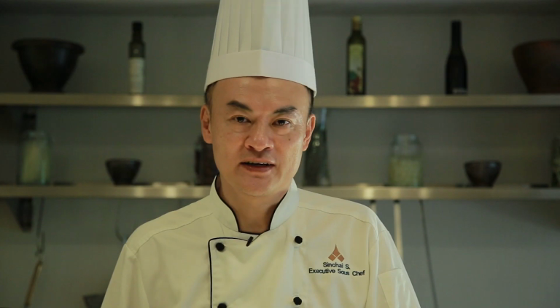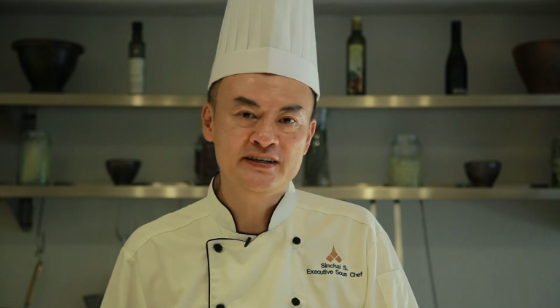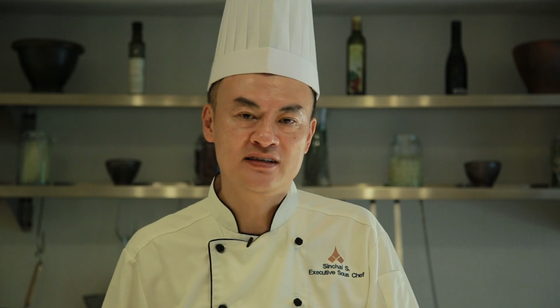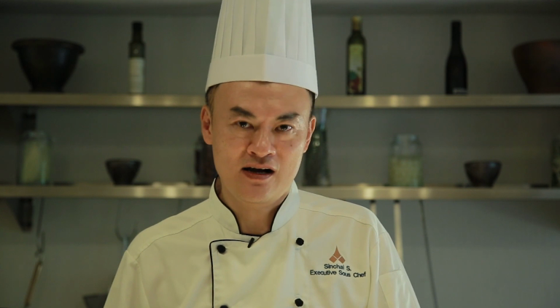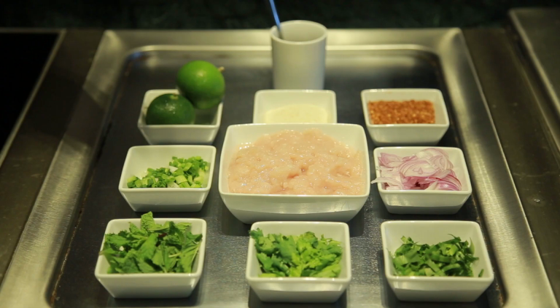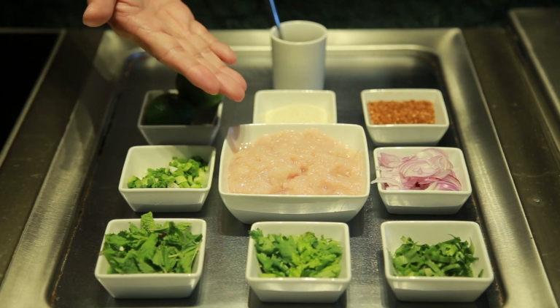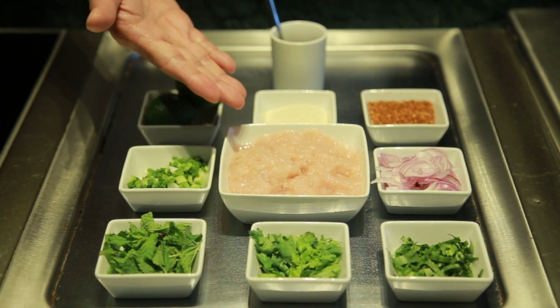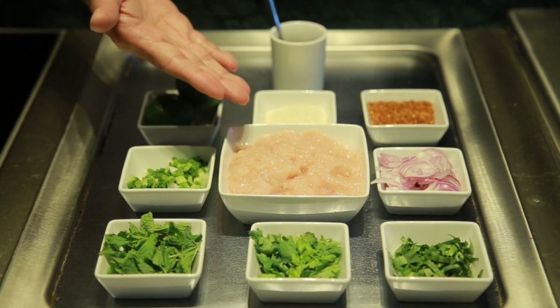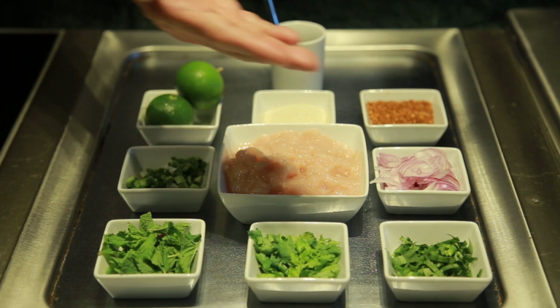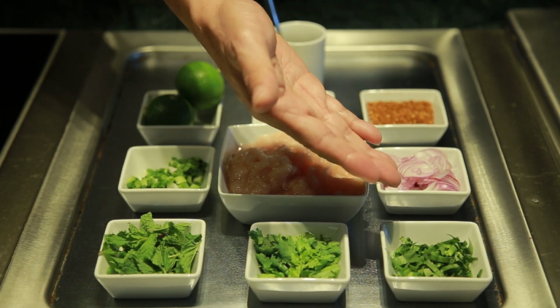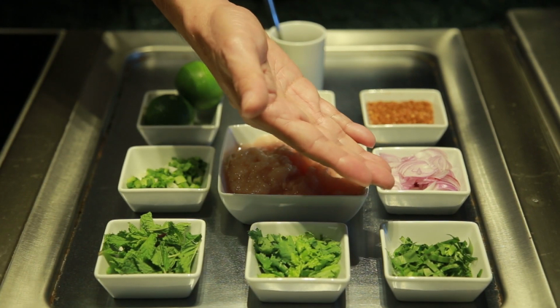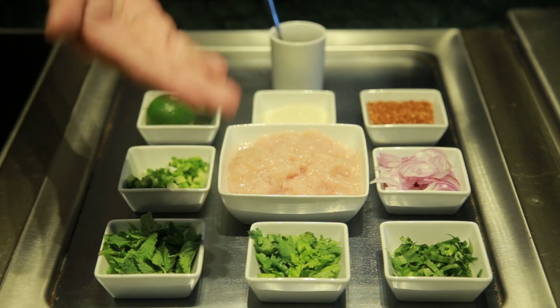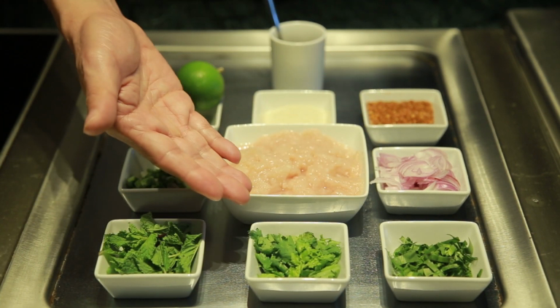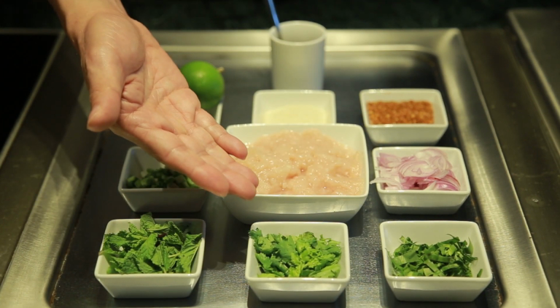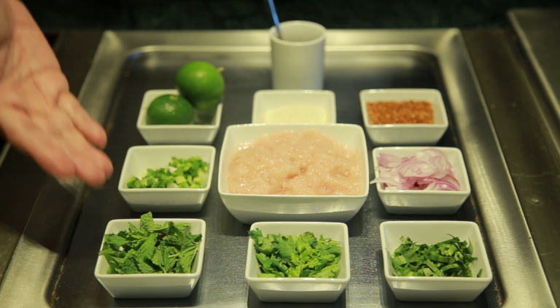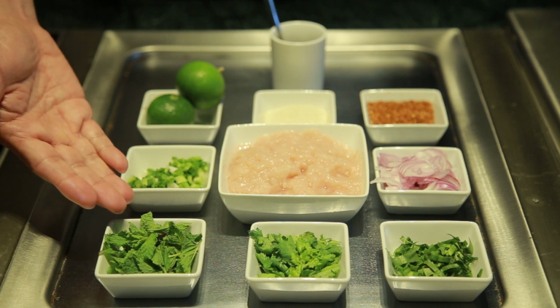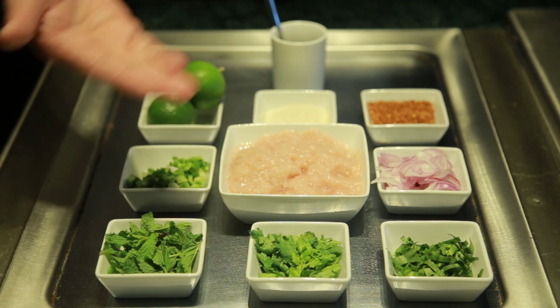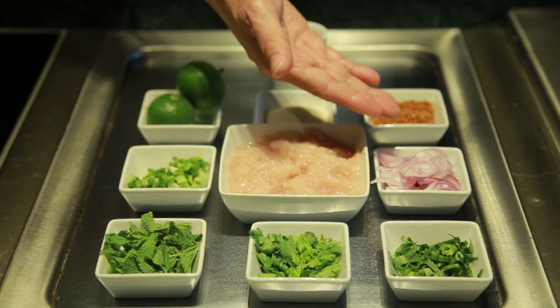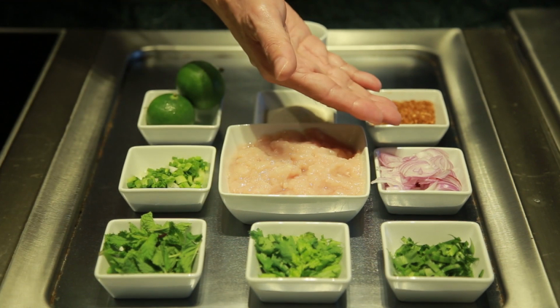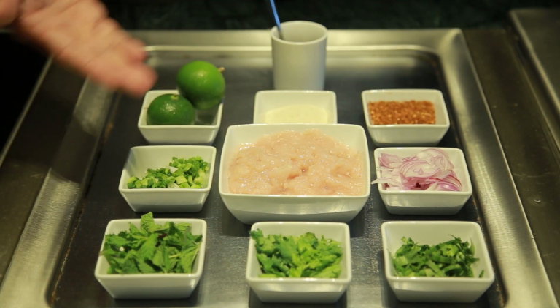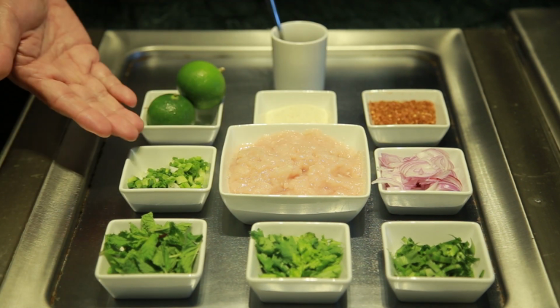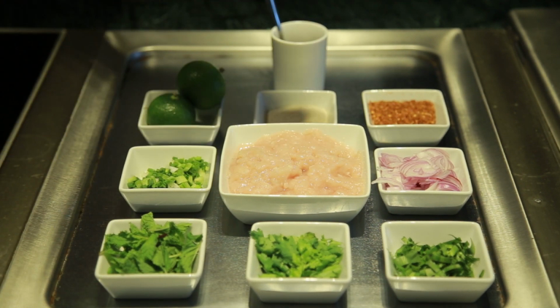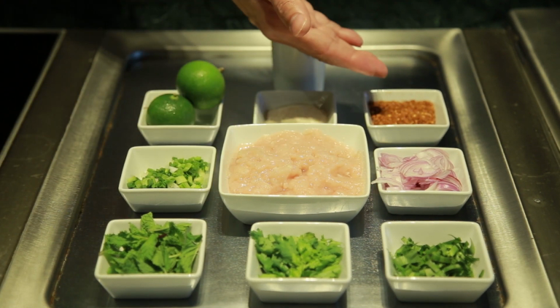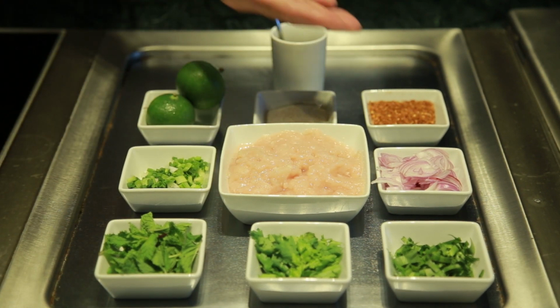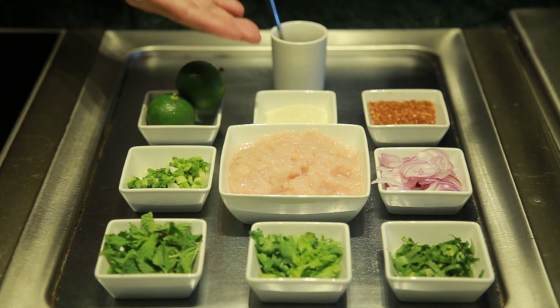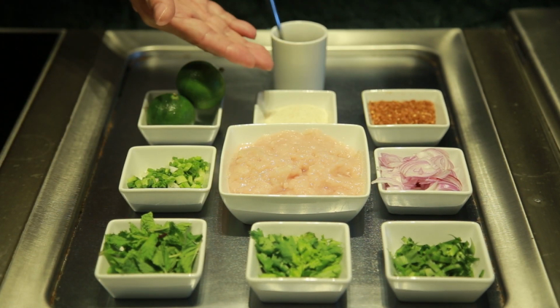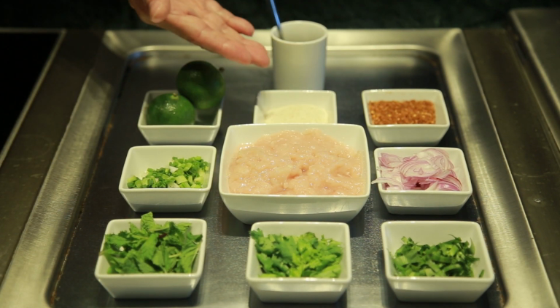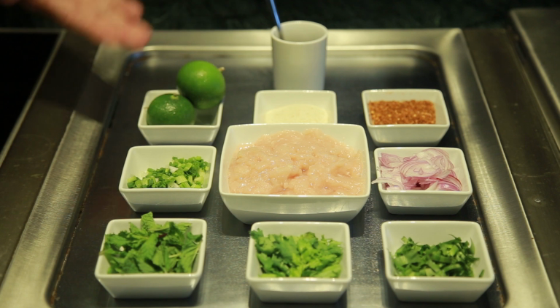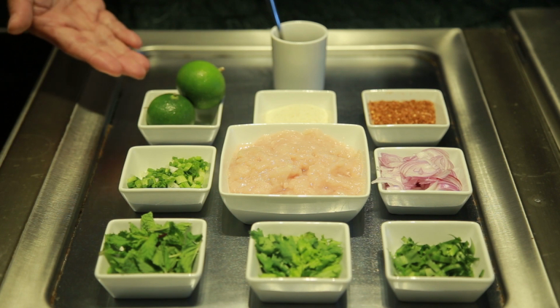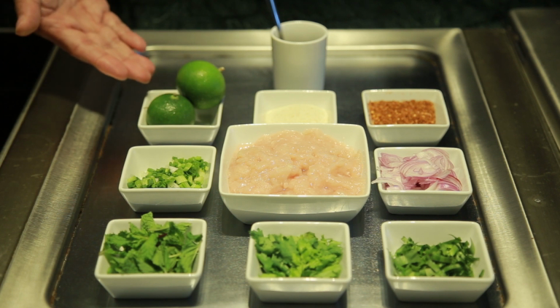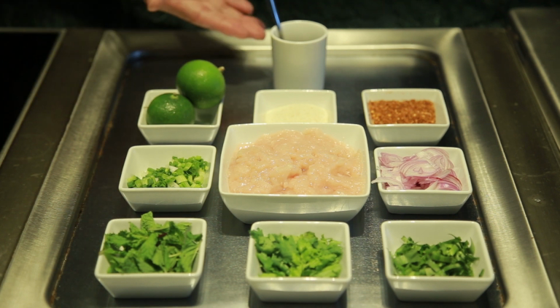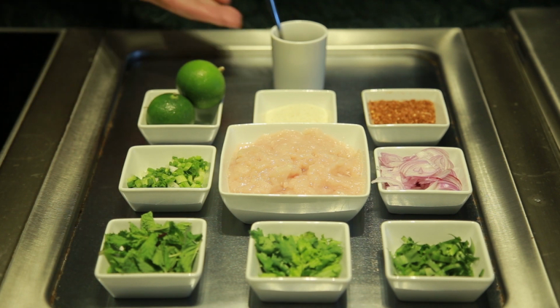The ingredients are chicken, Thai rong parsley, coriander, mint, red onion, spring onion, chili powder, roasted rice powder, fresh lime and soy sauce.